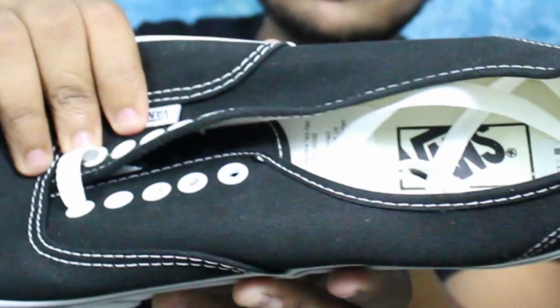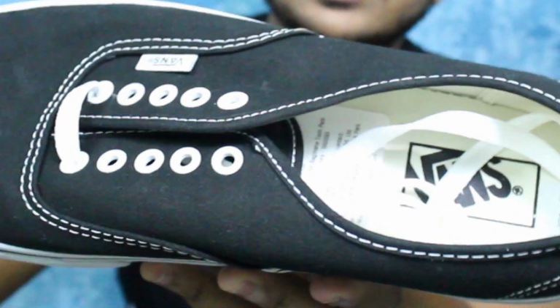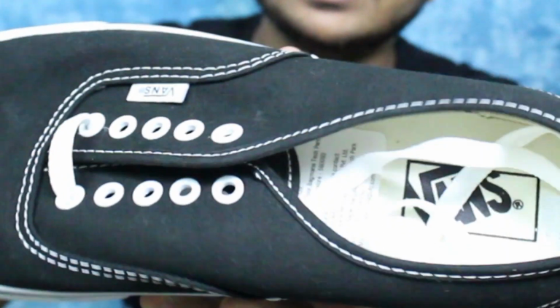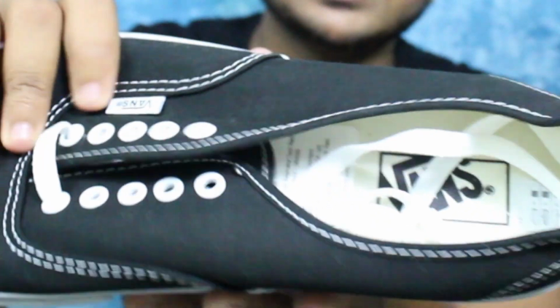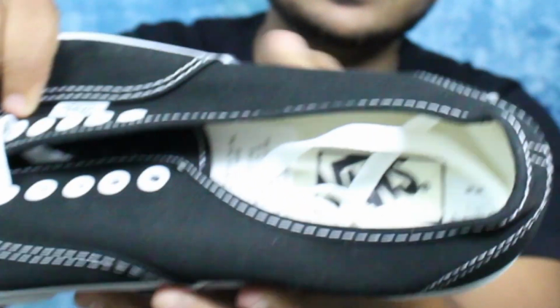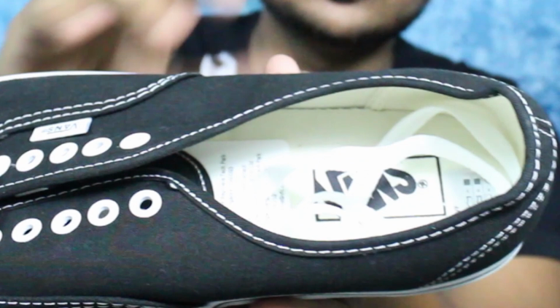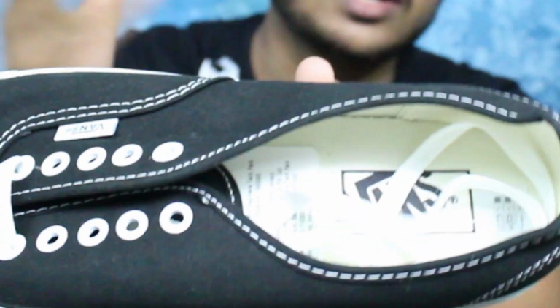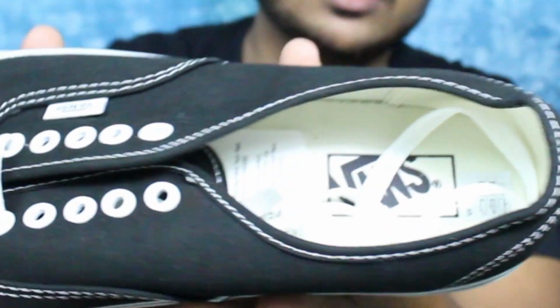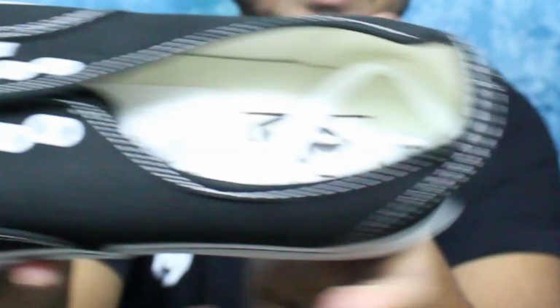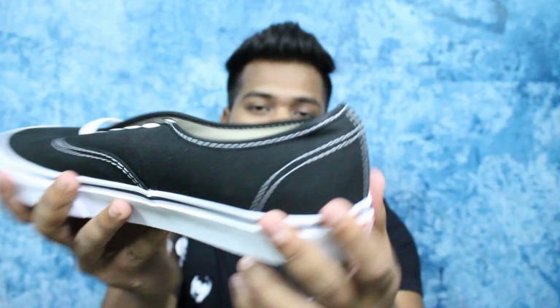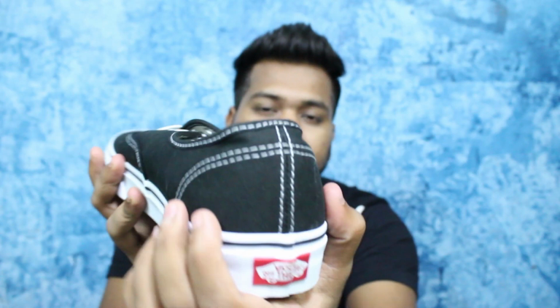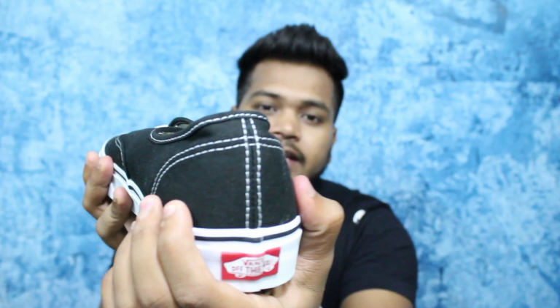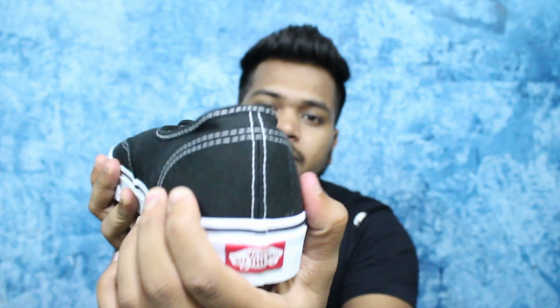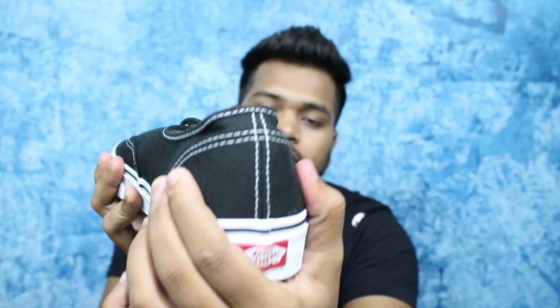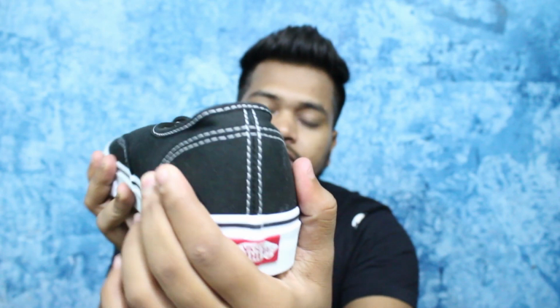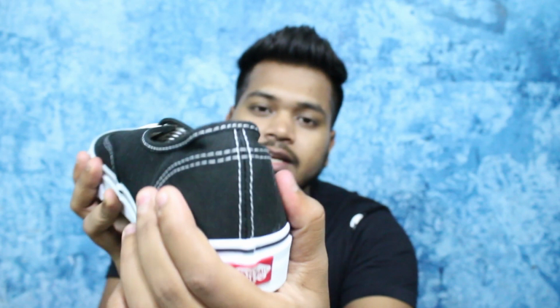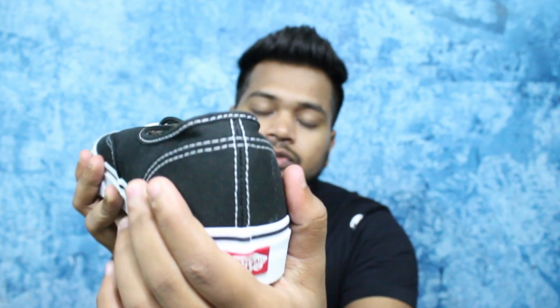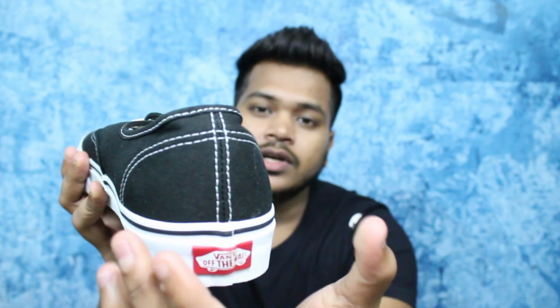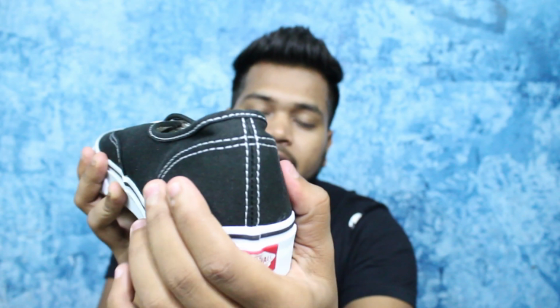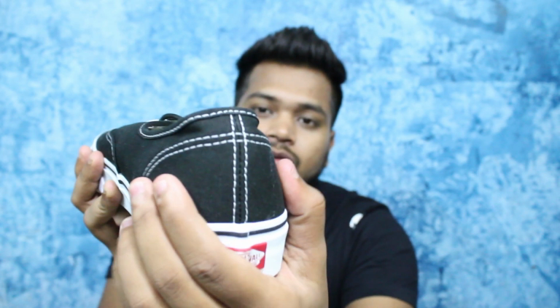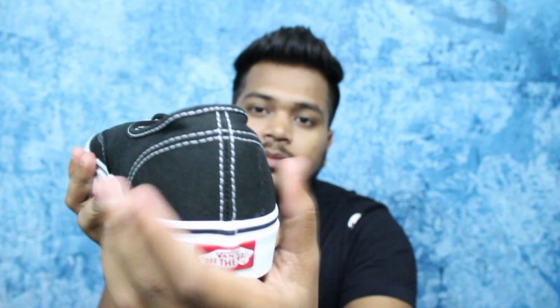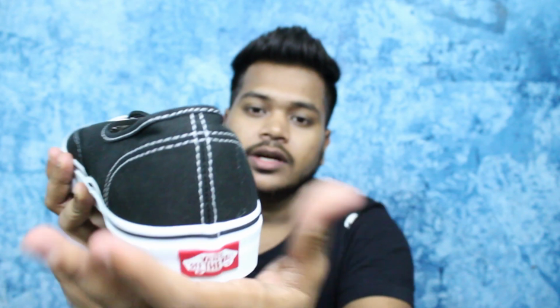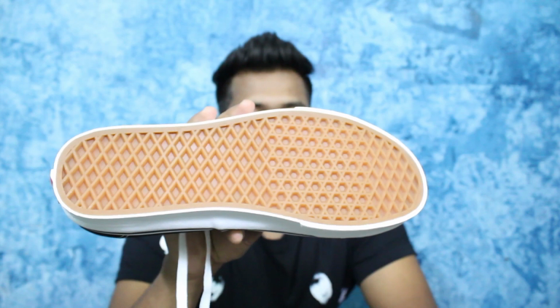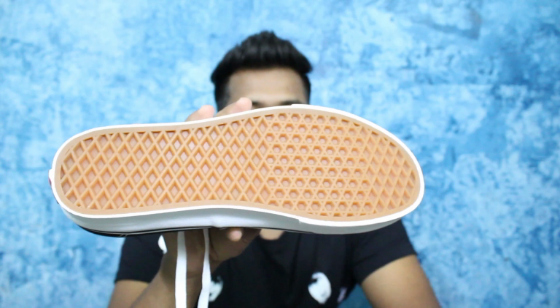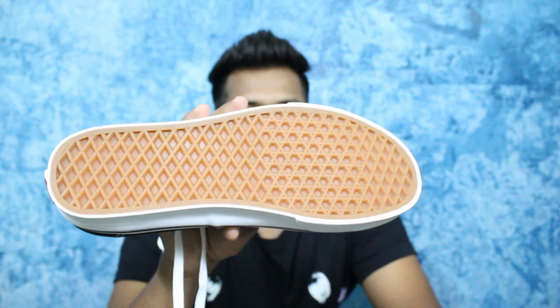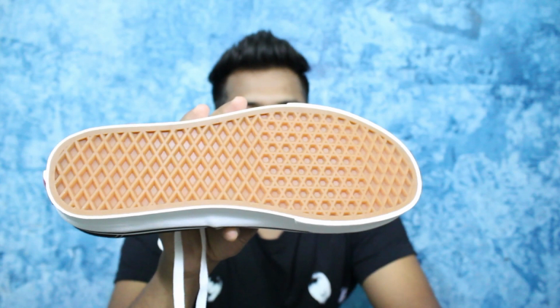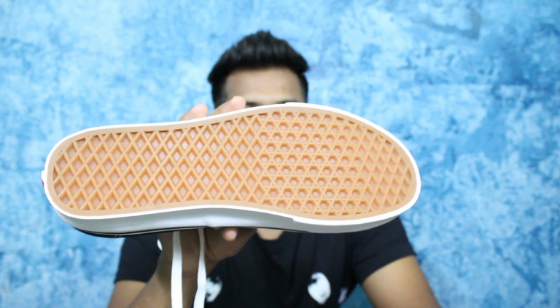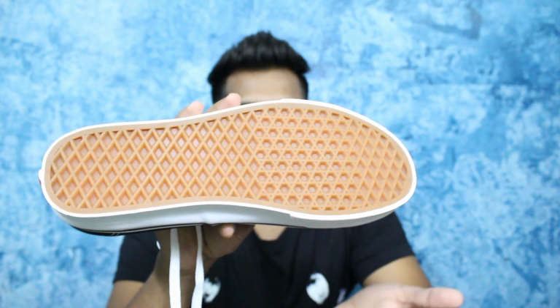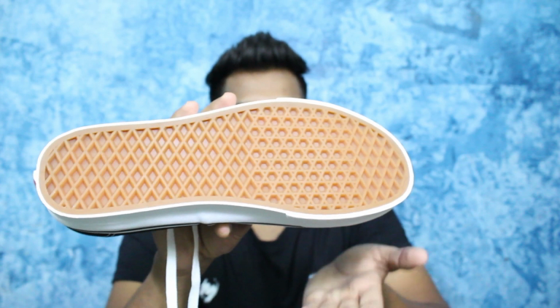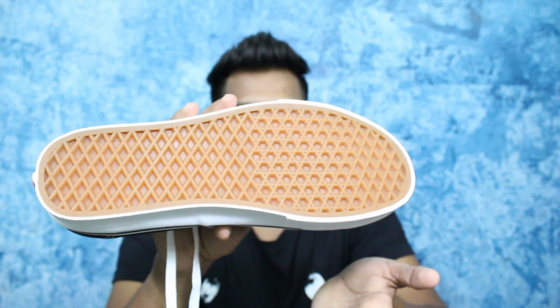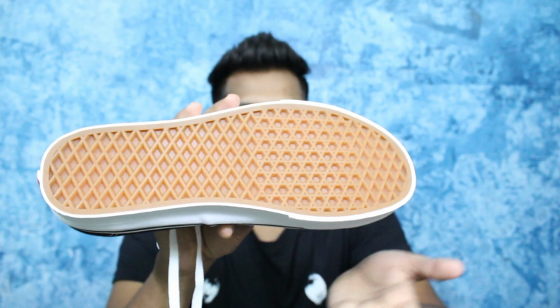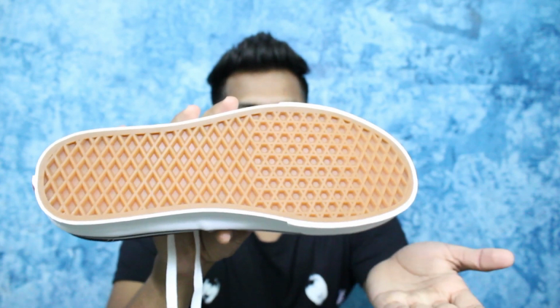It is very easy to get used to and will give you good comfort. In the heel area there is a stiff material that gives you good support. The grip is also good and you can use it for dance and skateboarding.